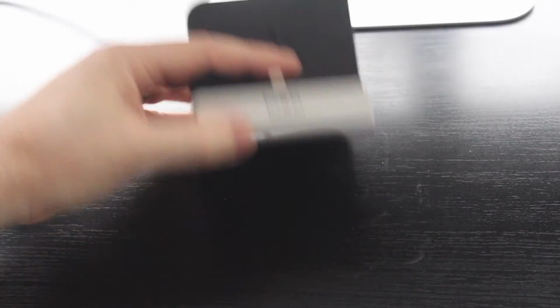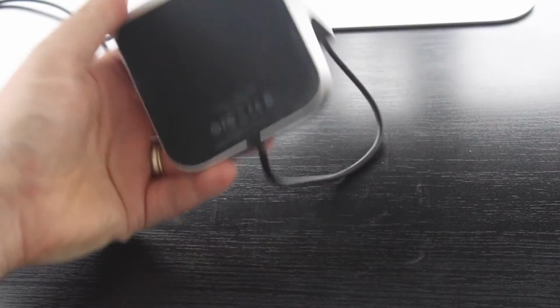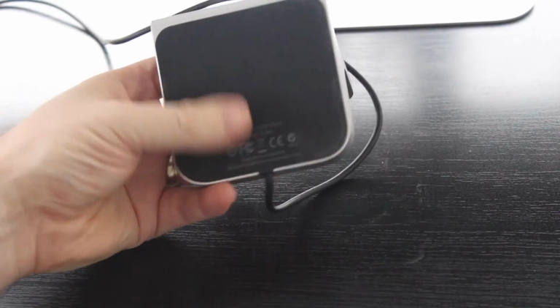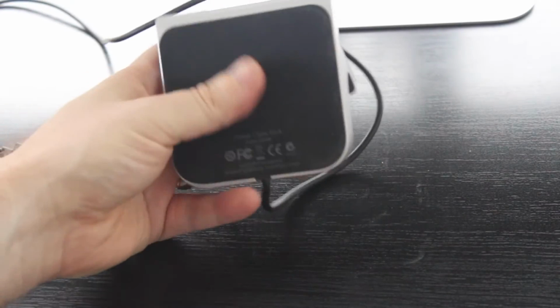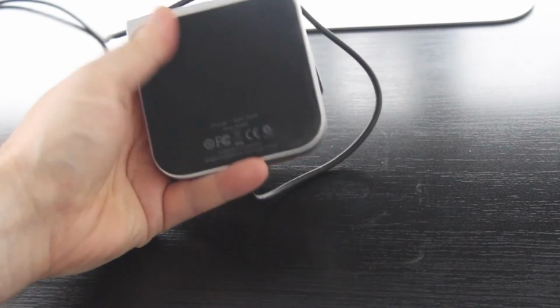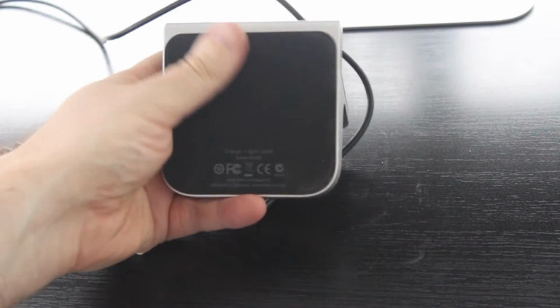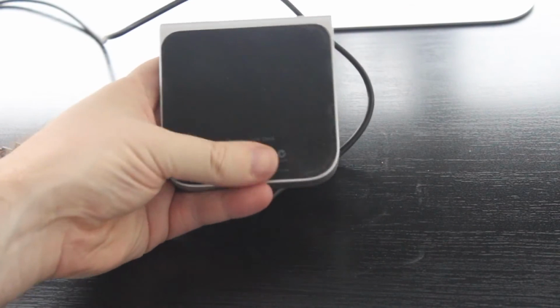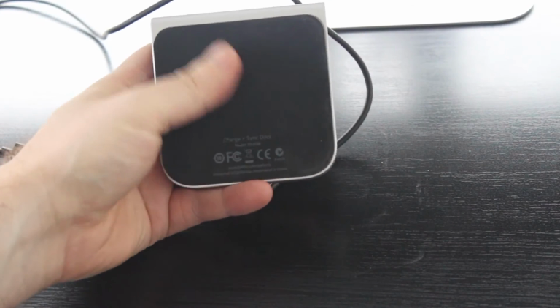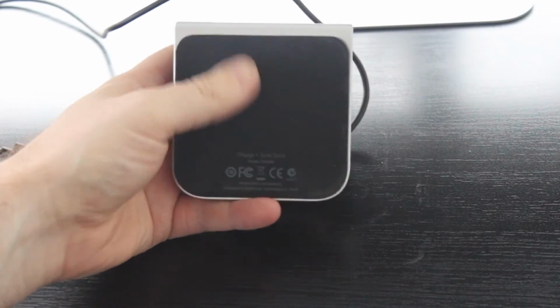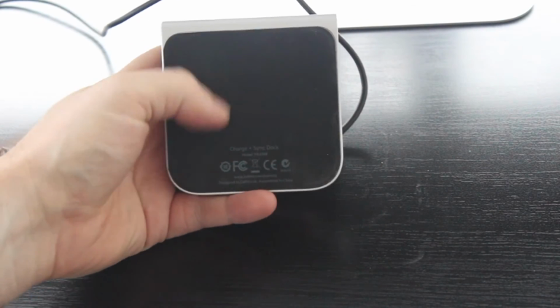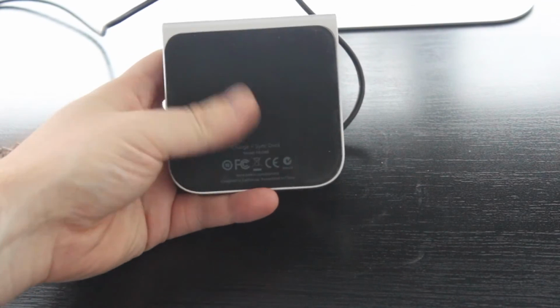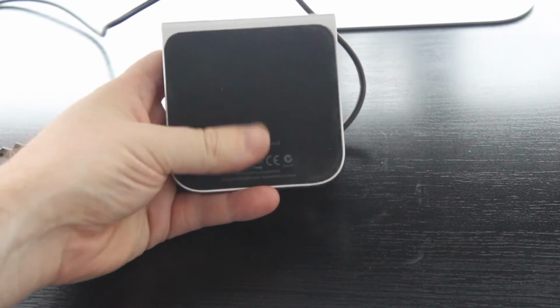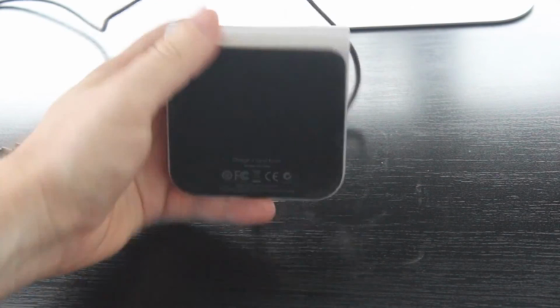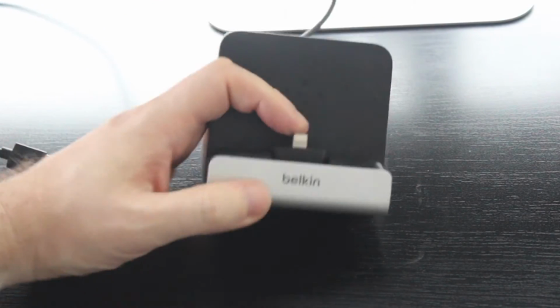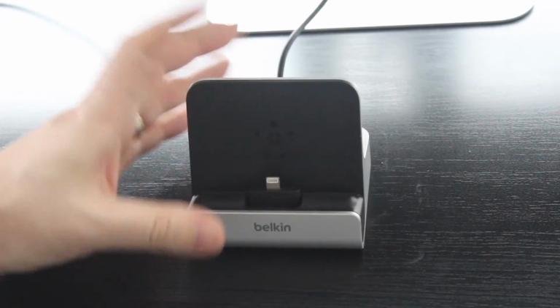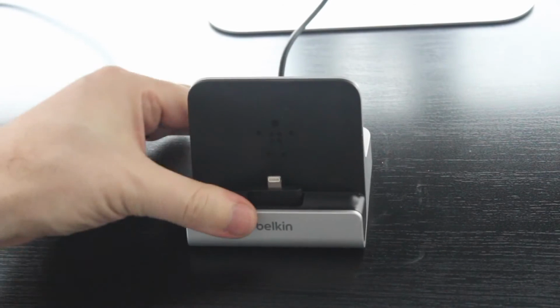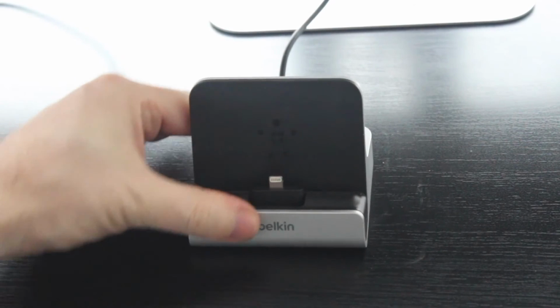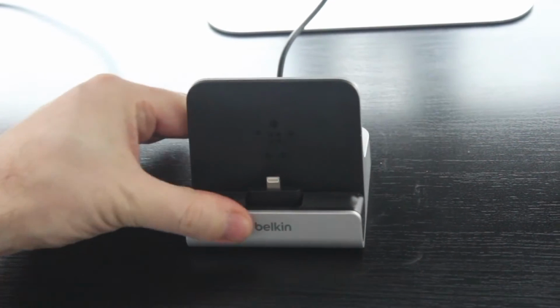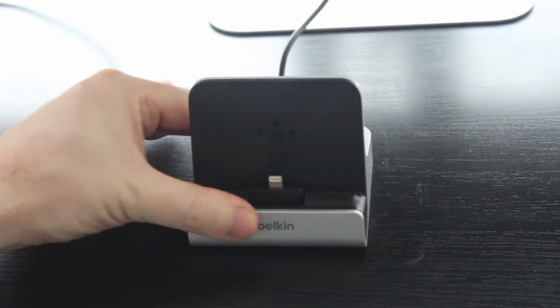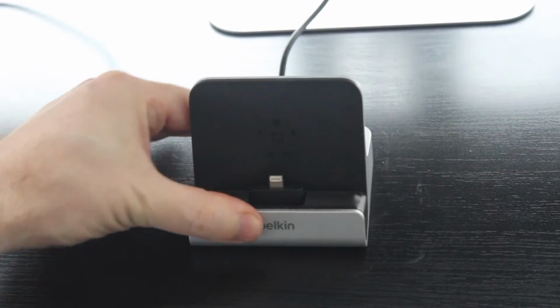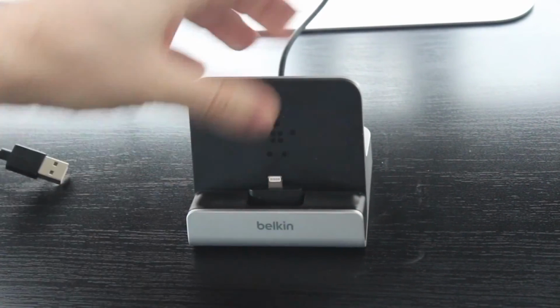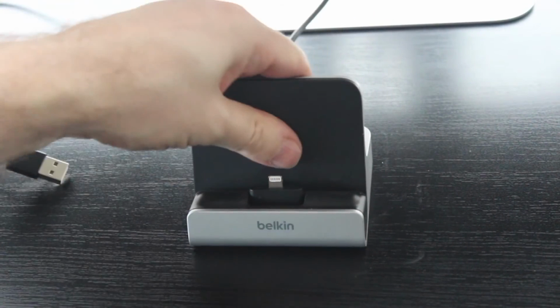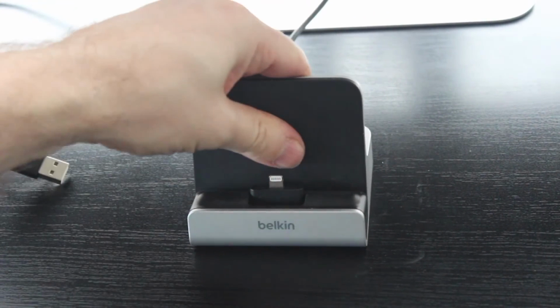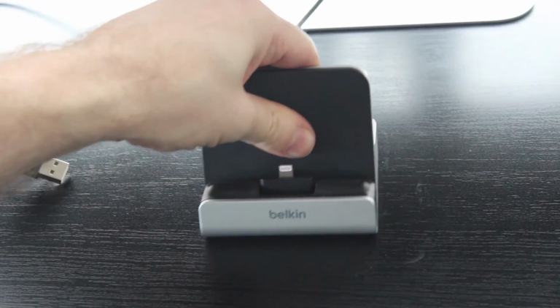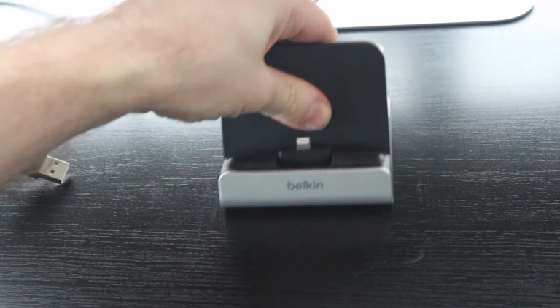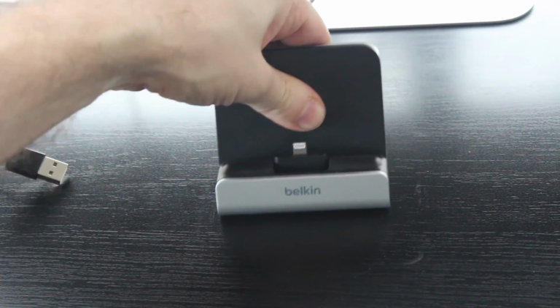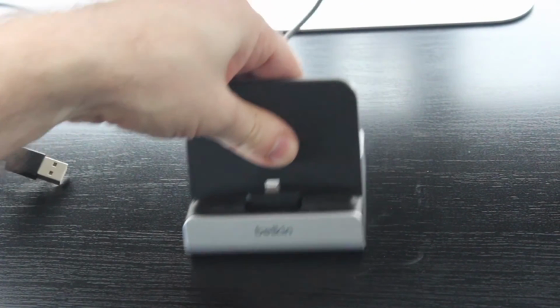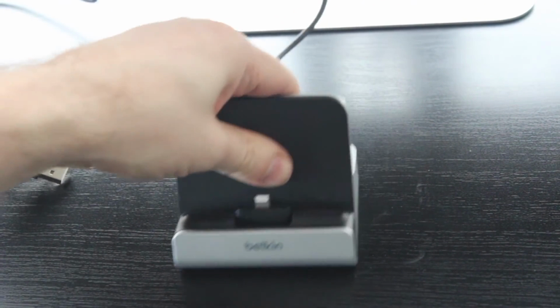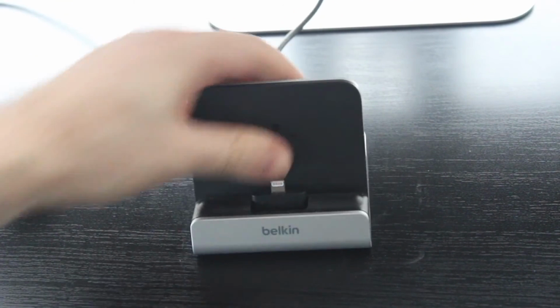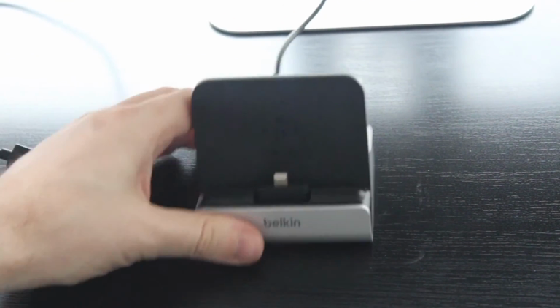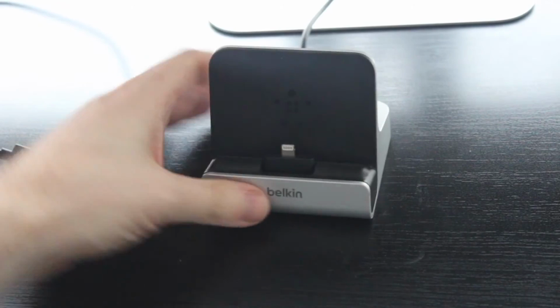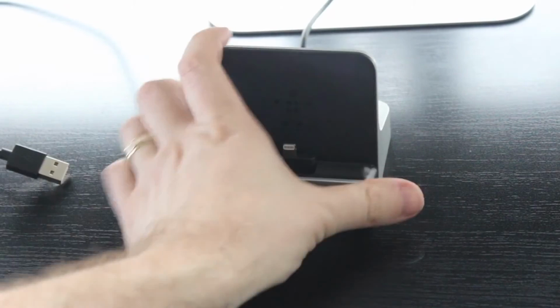On the bottom of the unit, there's a nice little bit of padding — like a rubber sort of padding — which grips the surface, making it pretty tough to actually move the unit.